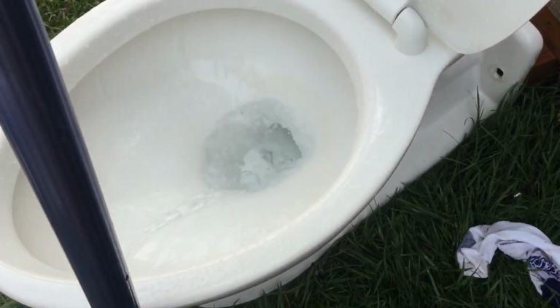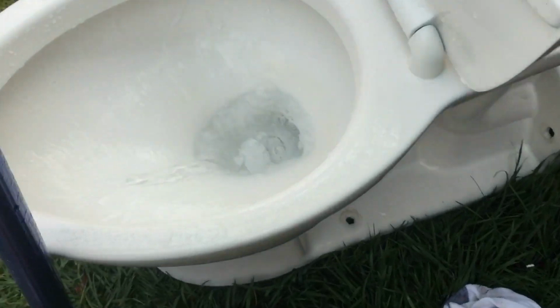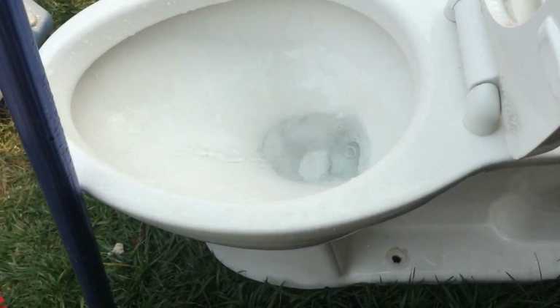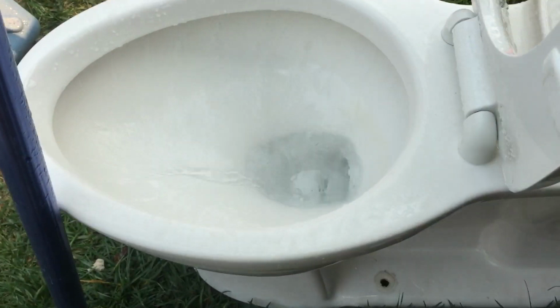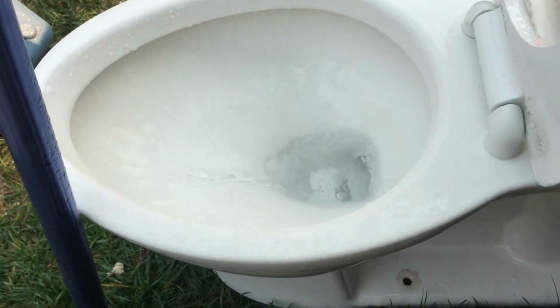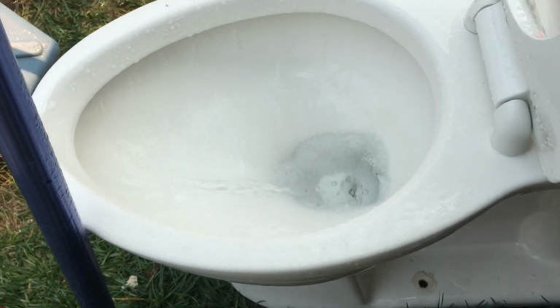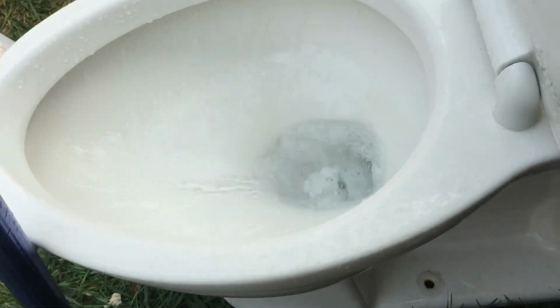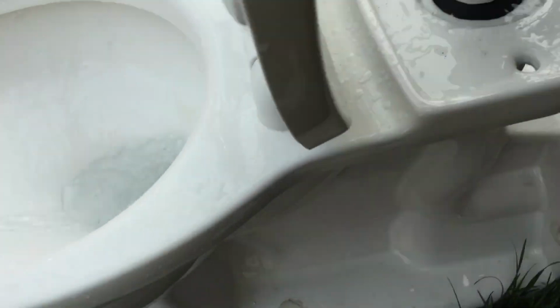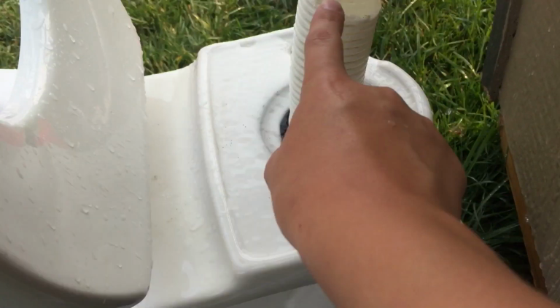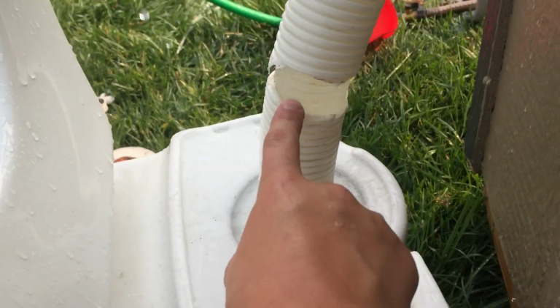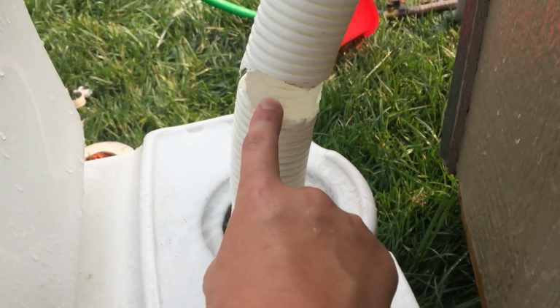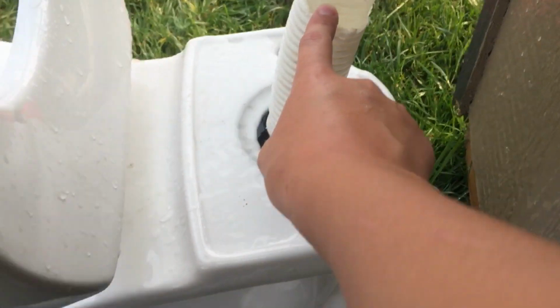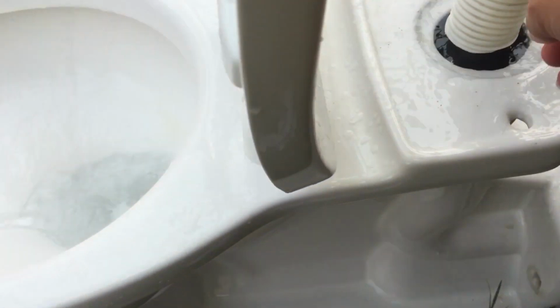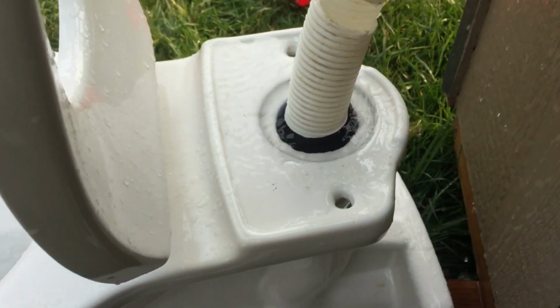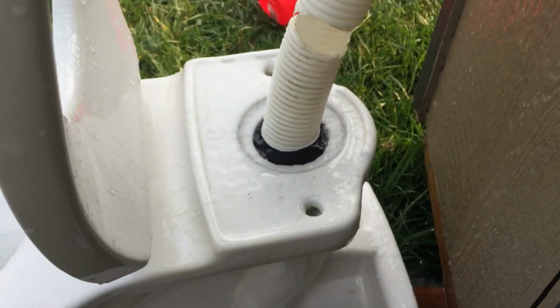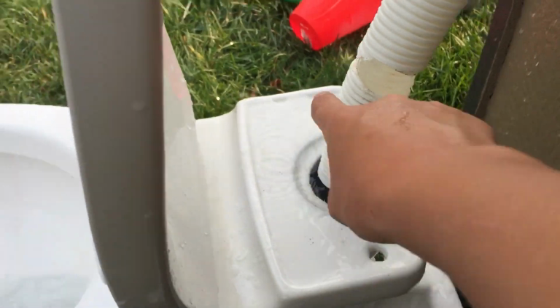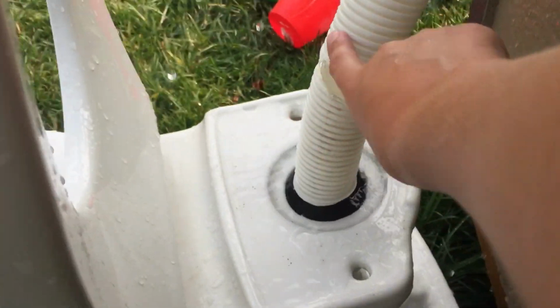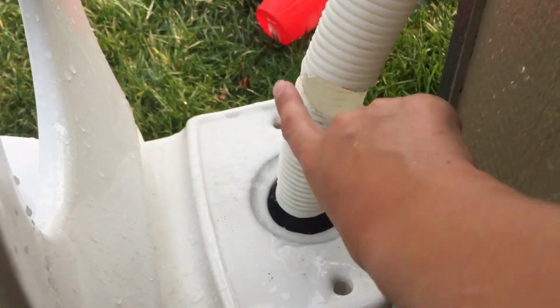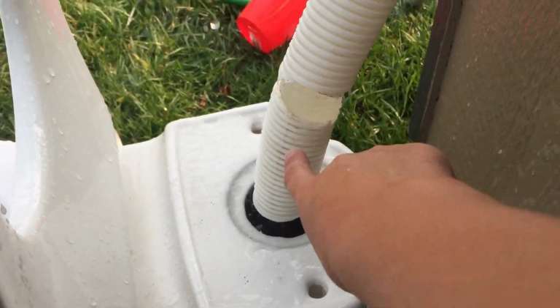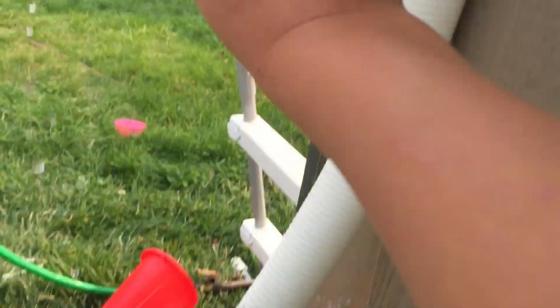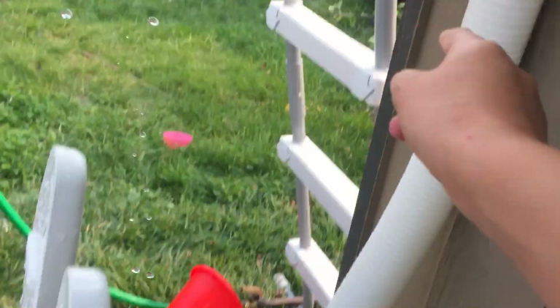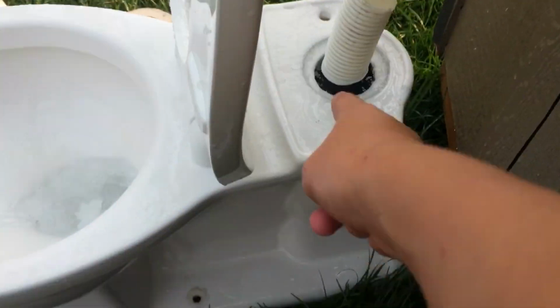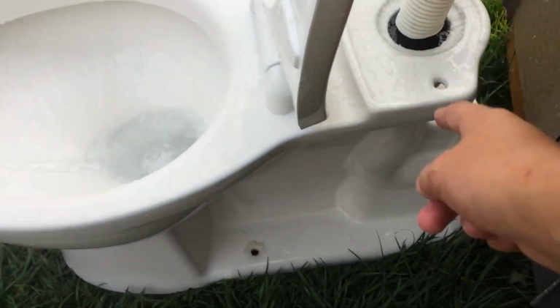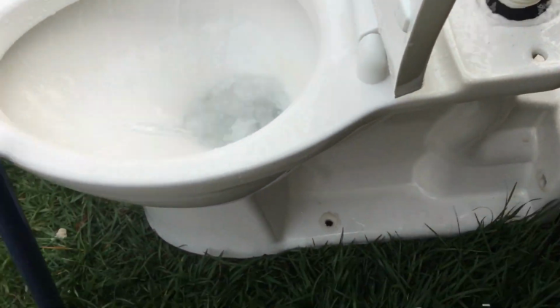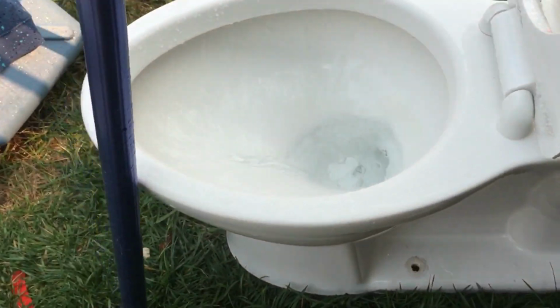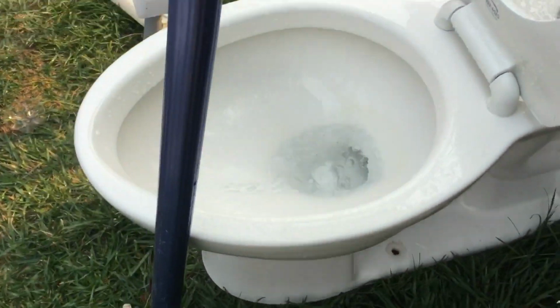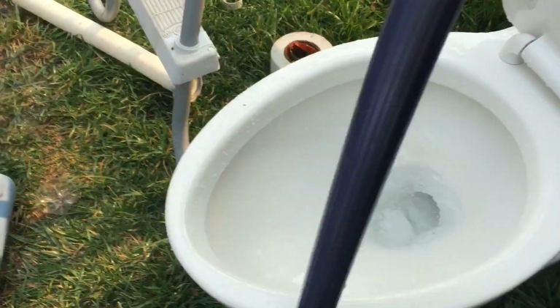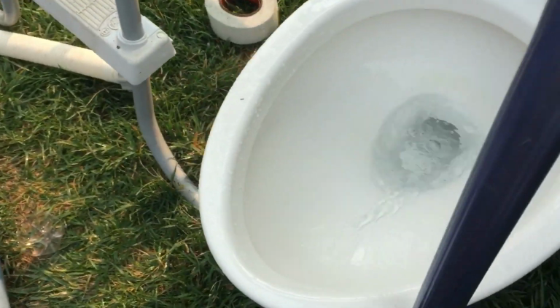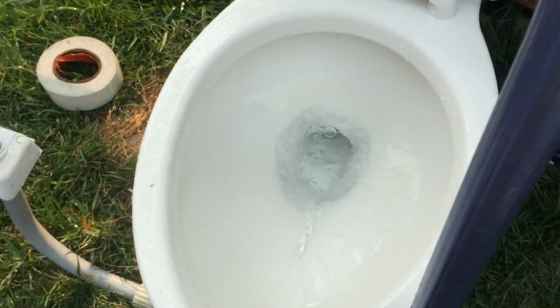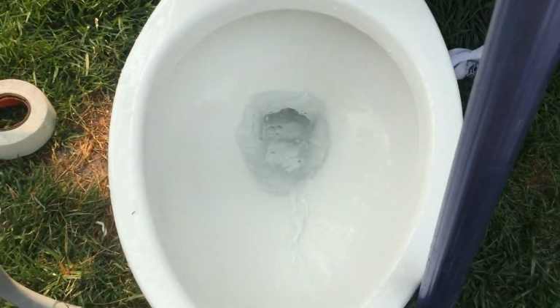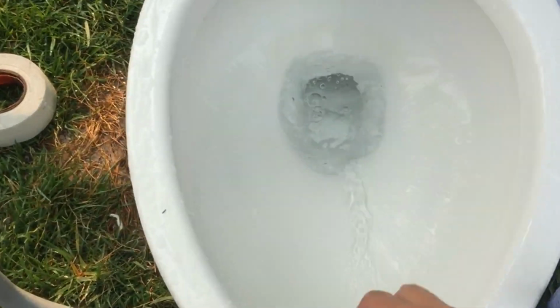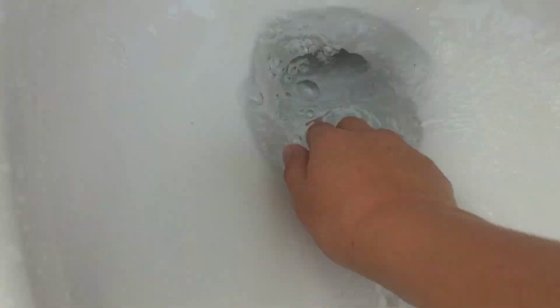I think the only reason it restricts the flow a little bit is because it's a tiny bit smaller there. But I might just connect these two pieces or make one long piece like this. But yeah, other than that, this is actually pretty powerful.